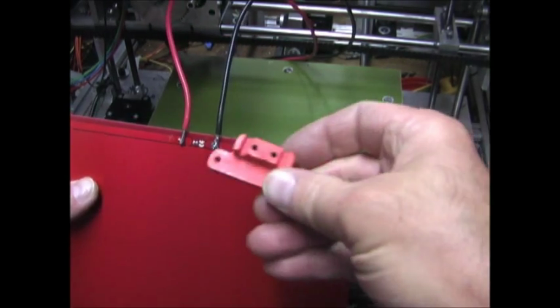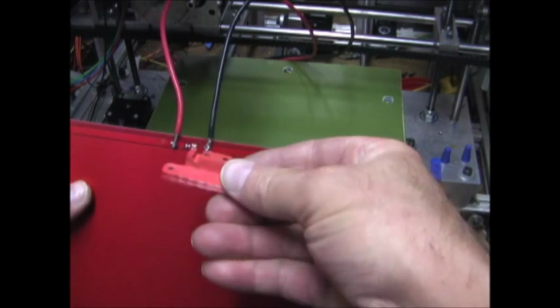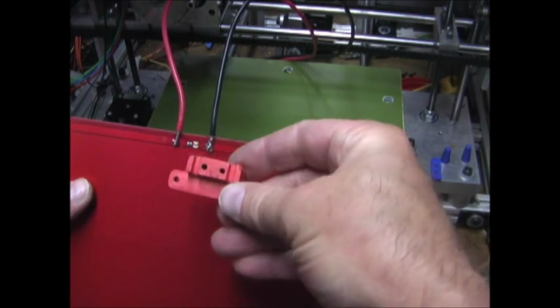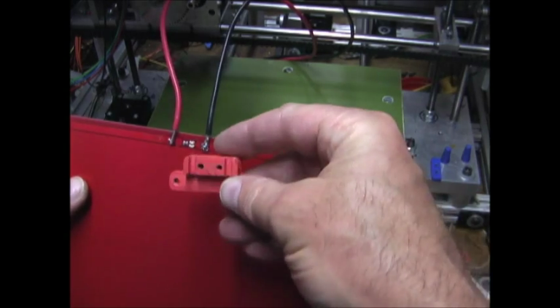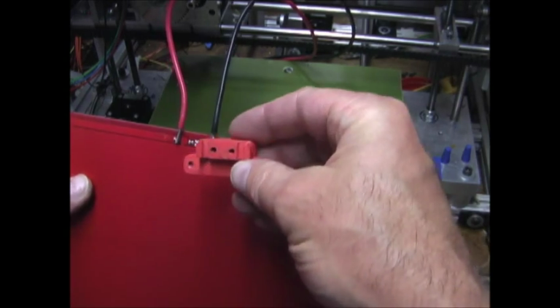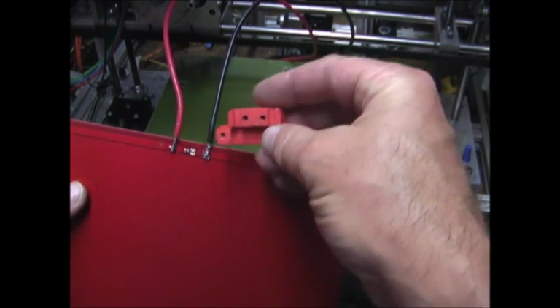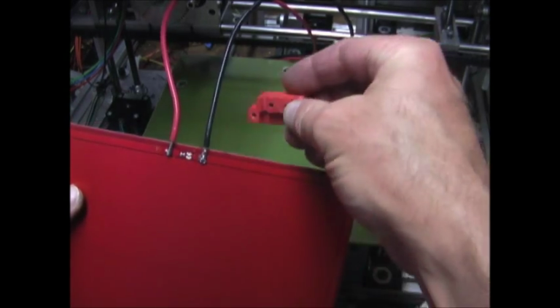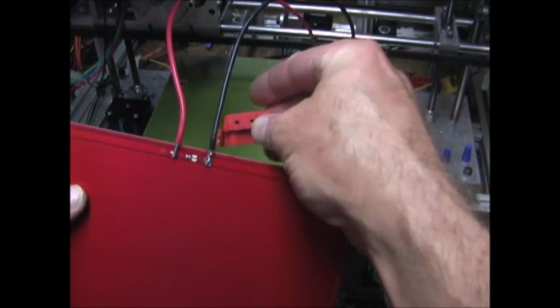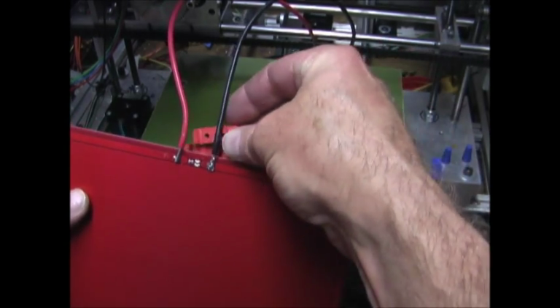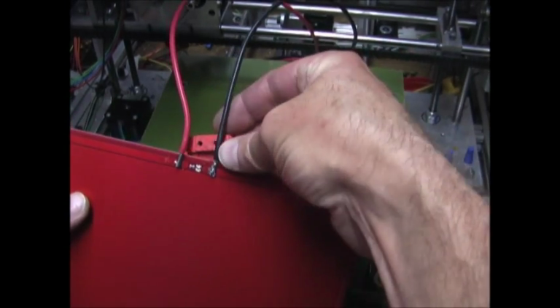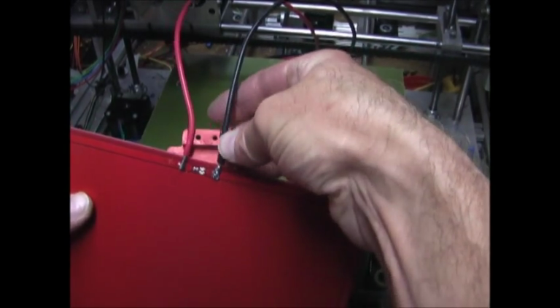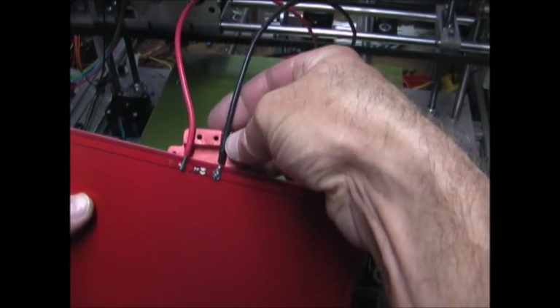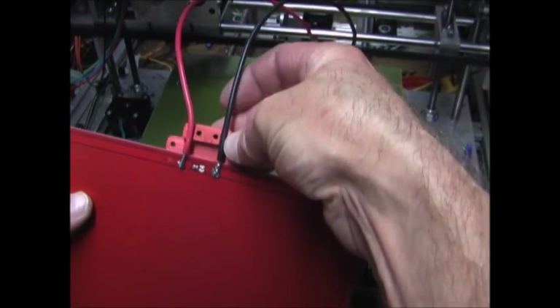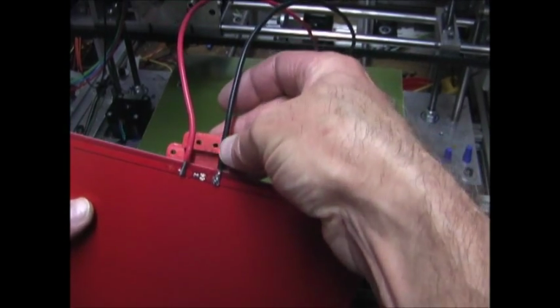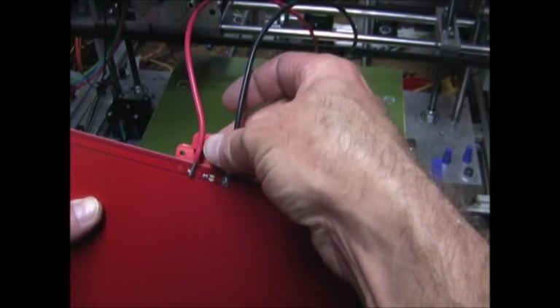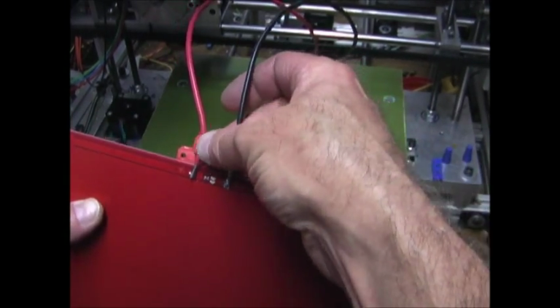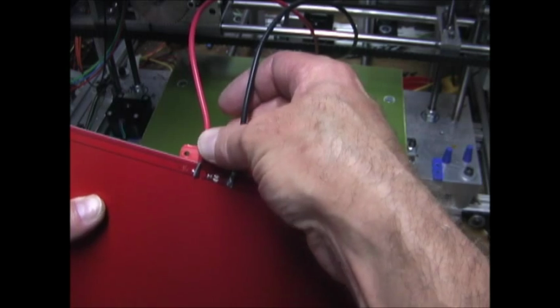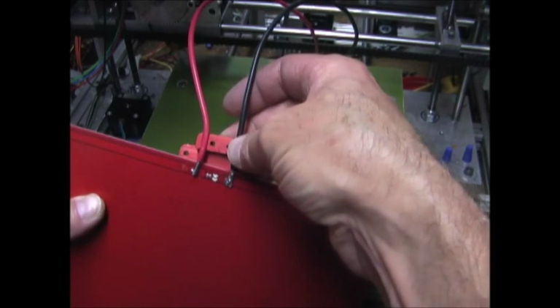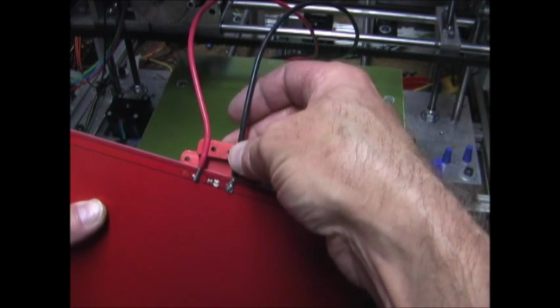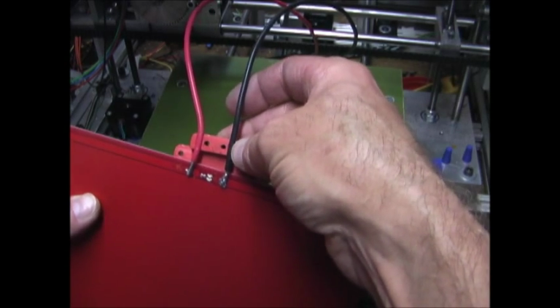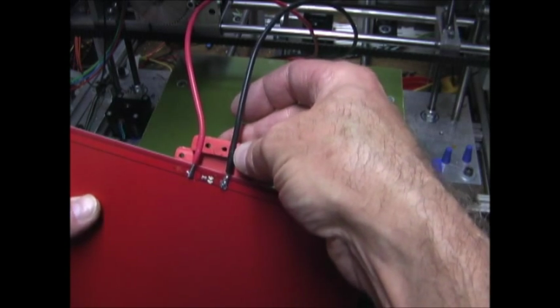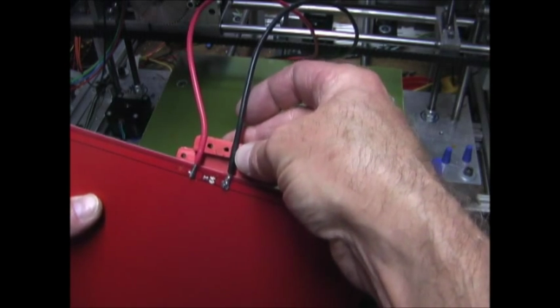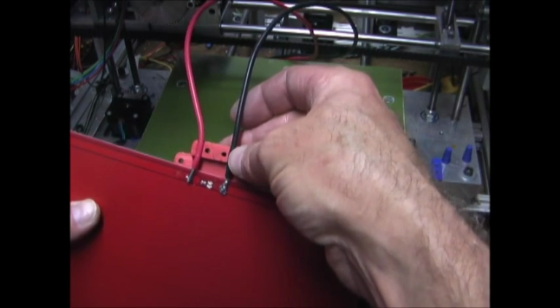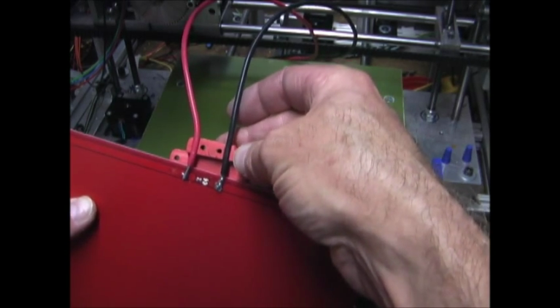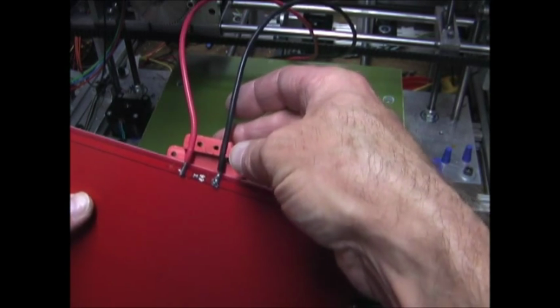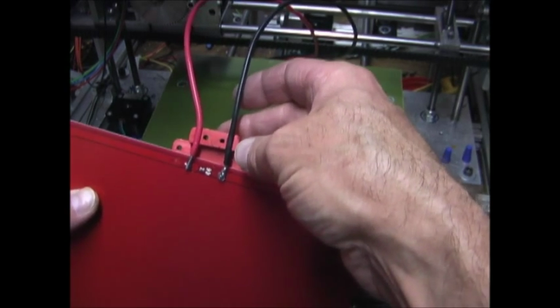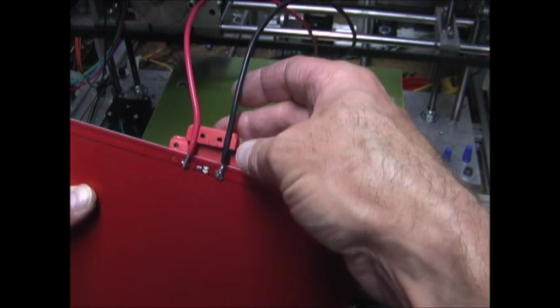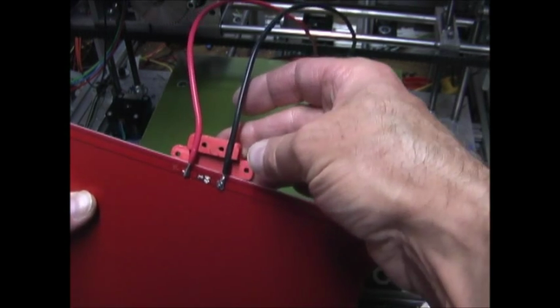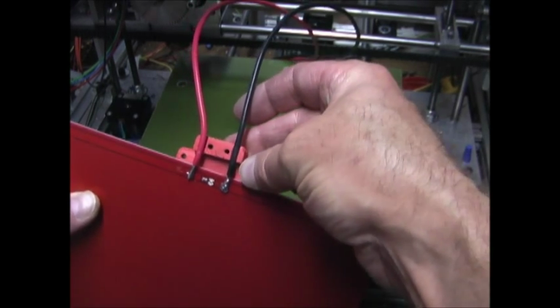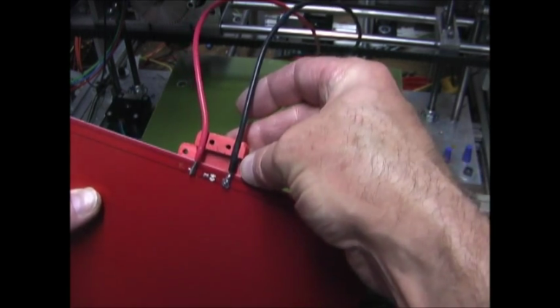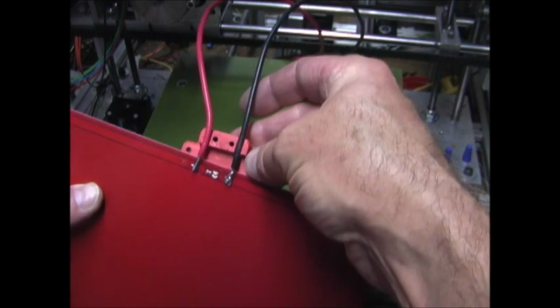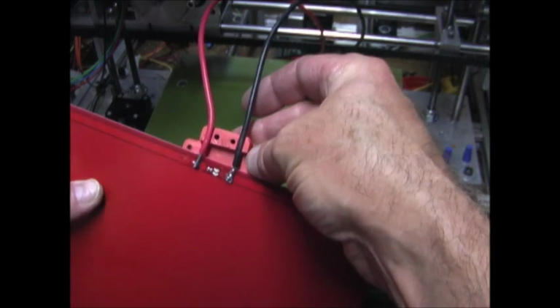I've made this bracket that will attach to the phenolic and hold the wires in place, so when the print bed is moving back and forth and the wires are flexing, it won't break the solder joint.